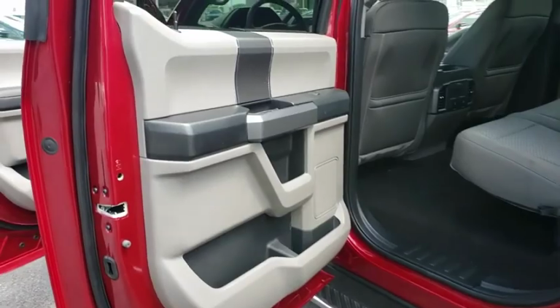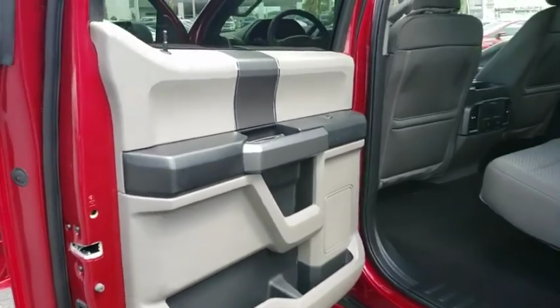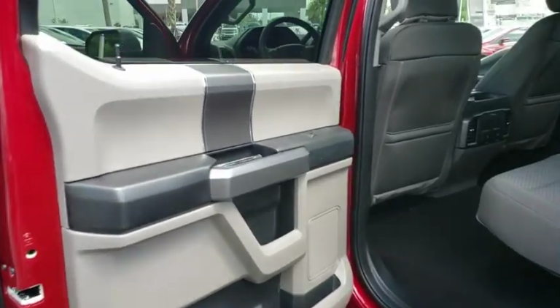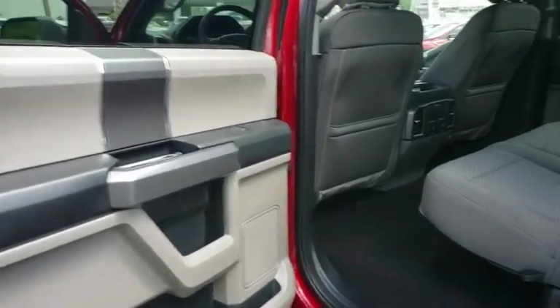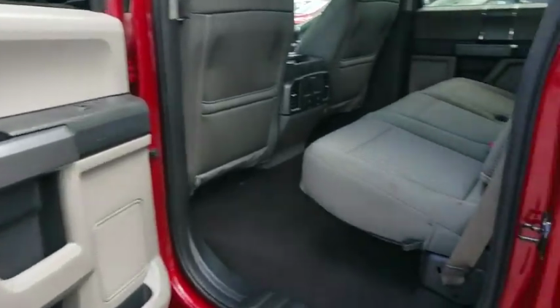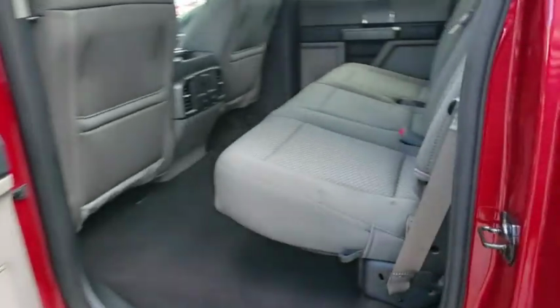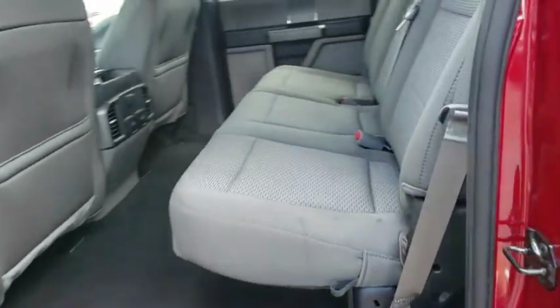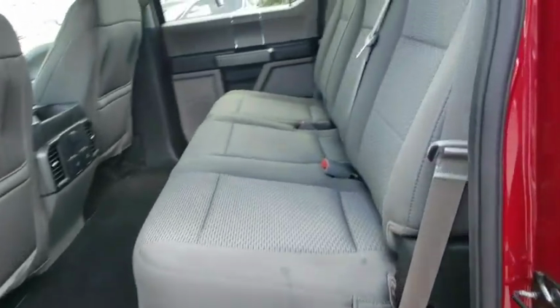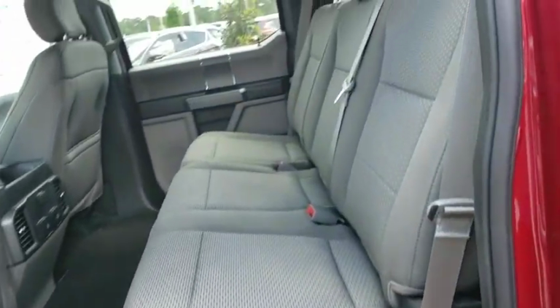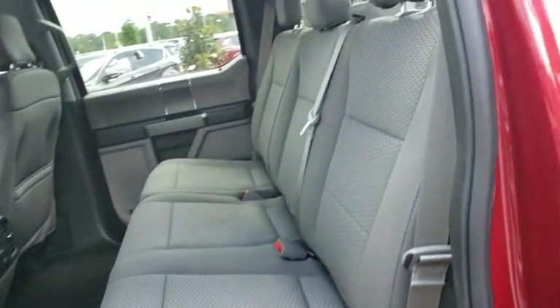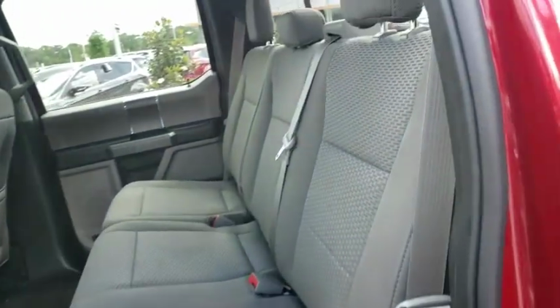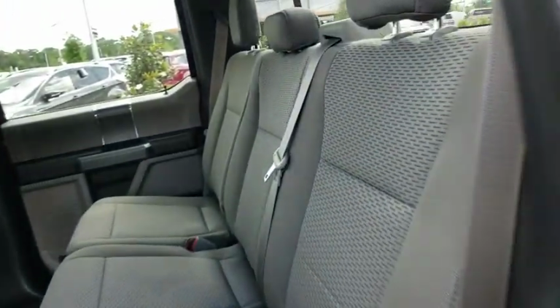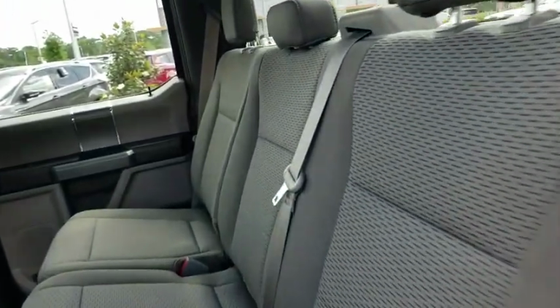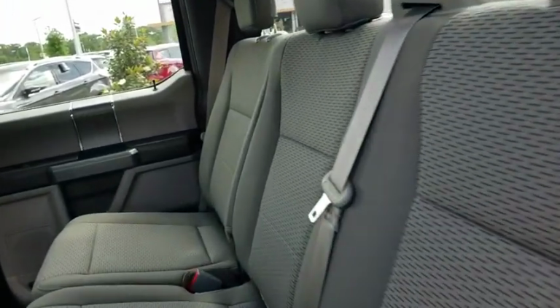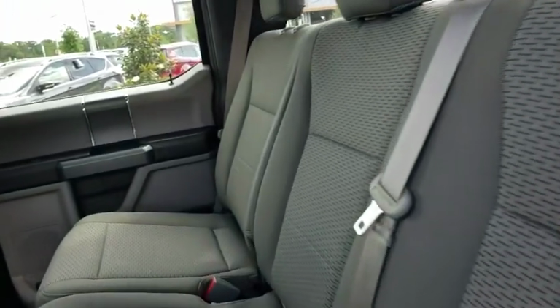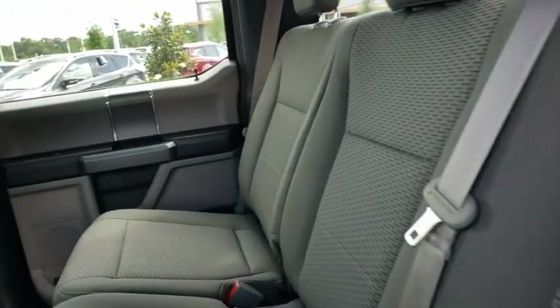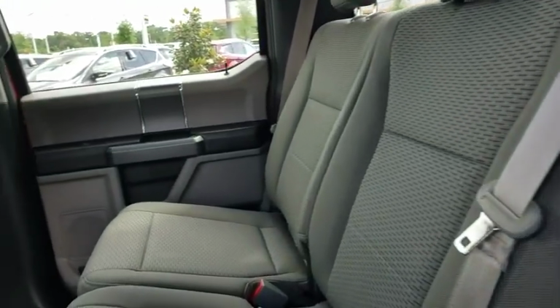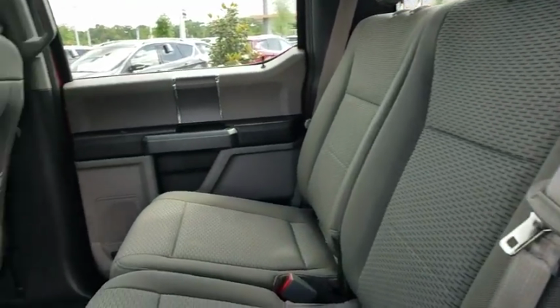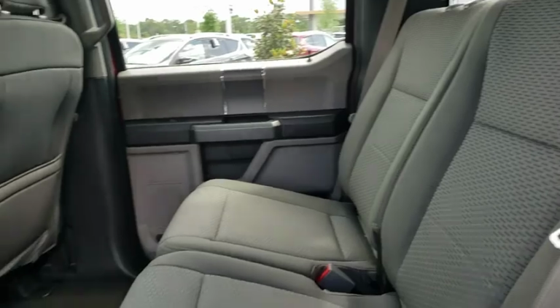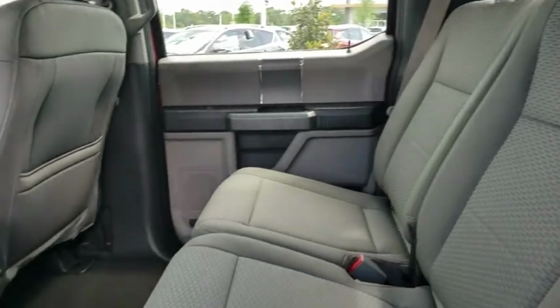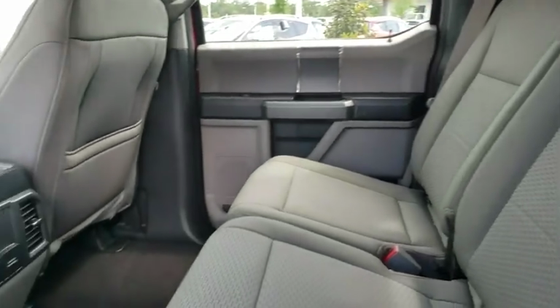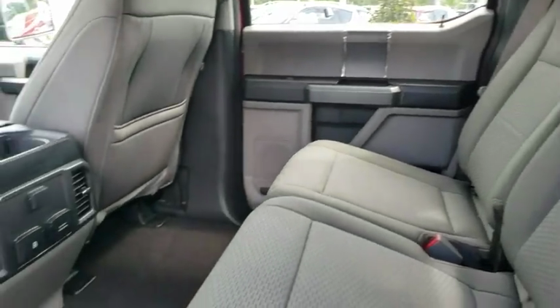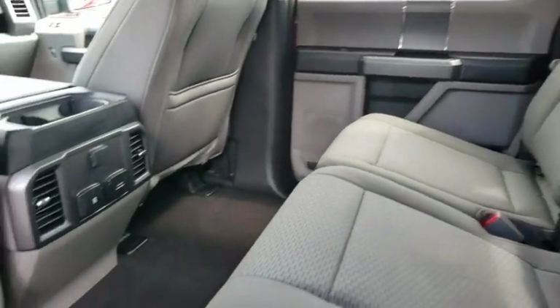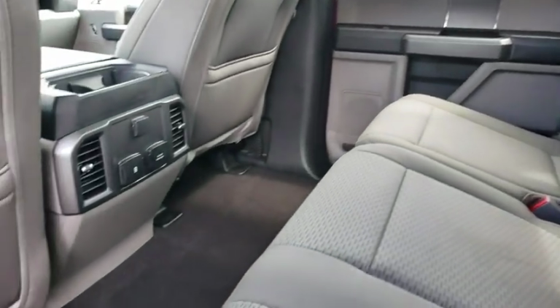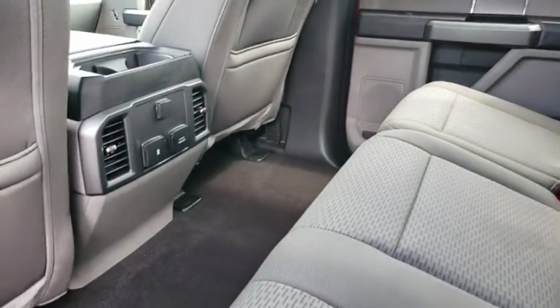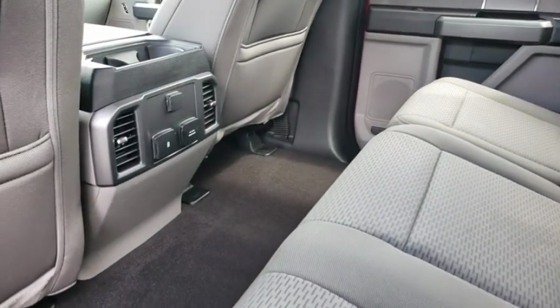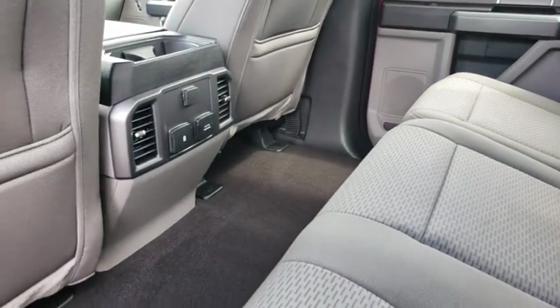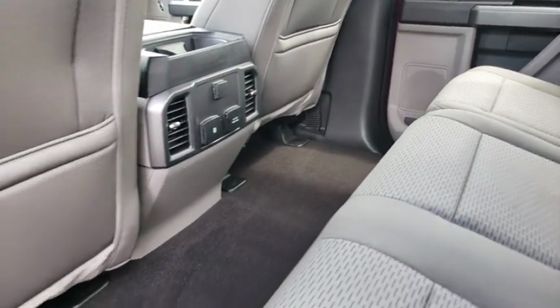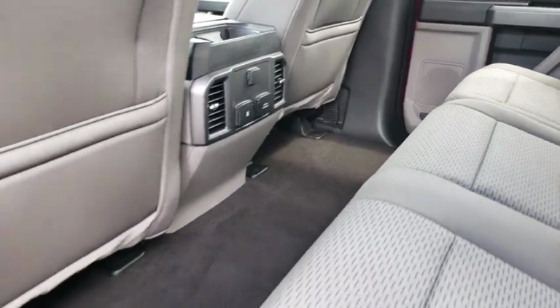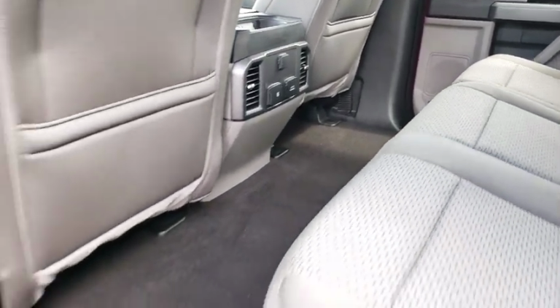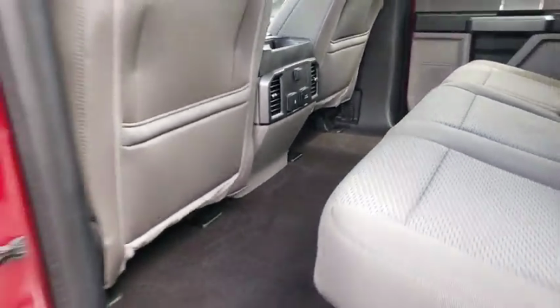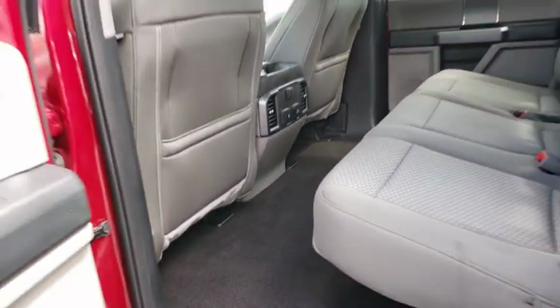Cruise control, aluminum wheels, four-wheel disc brakes, AM FM stereo radio, power door locks, MP3 player, fog lamps, power windows.